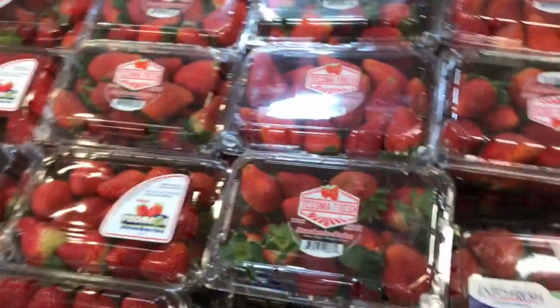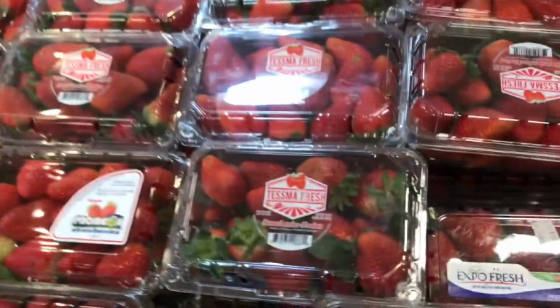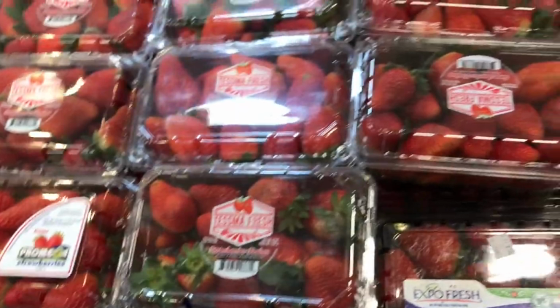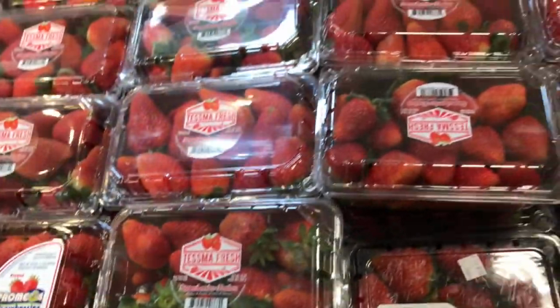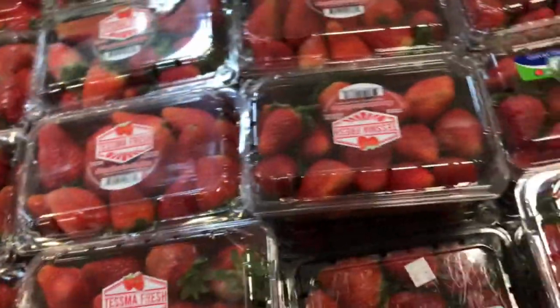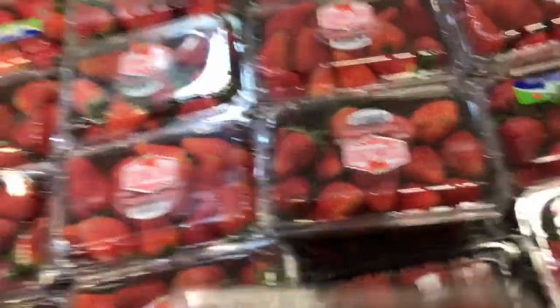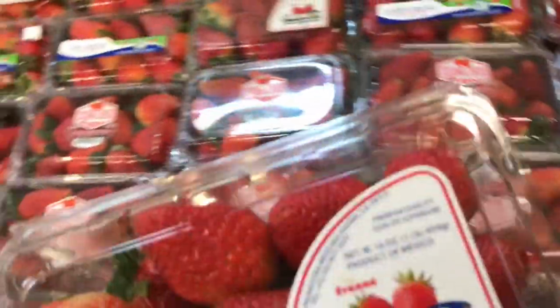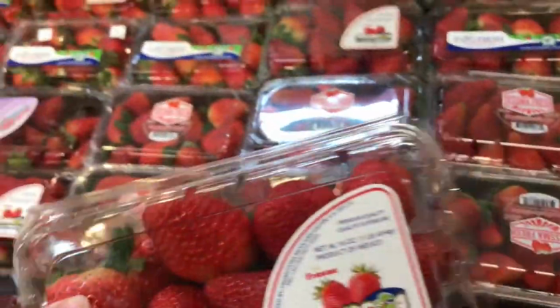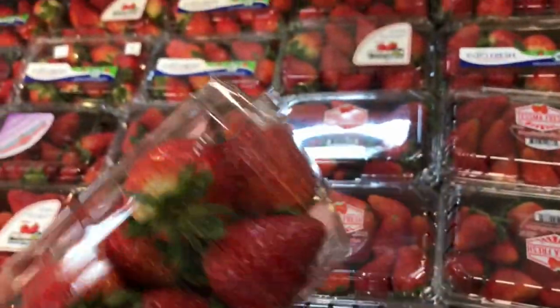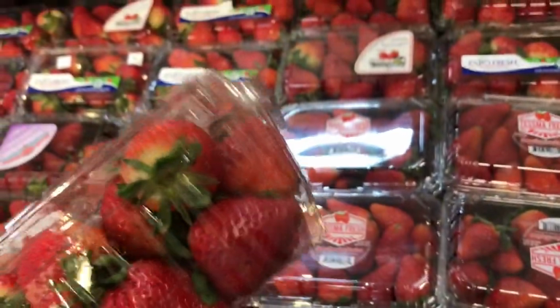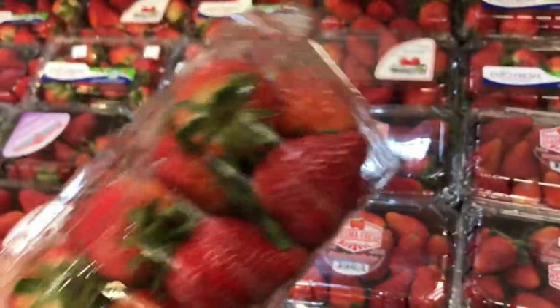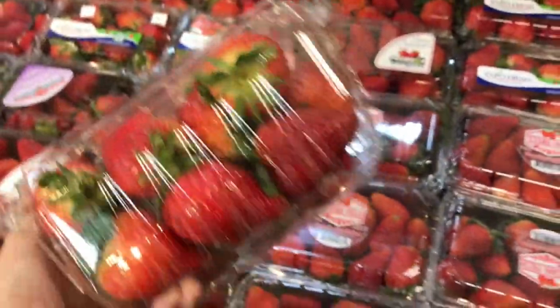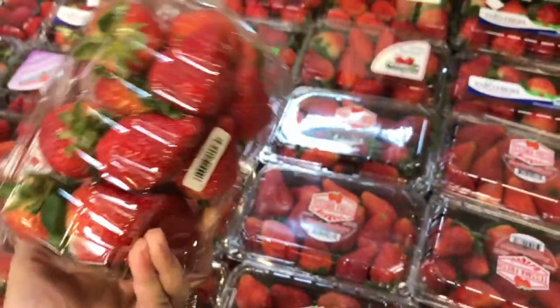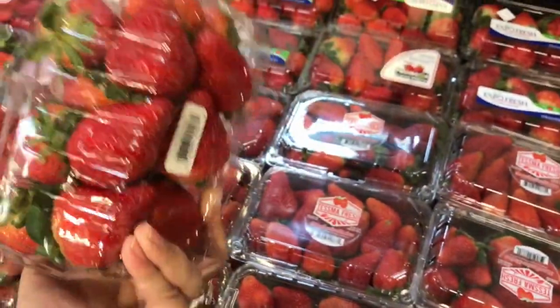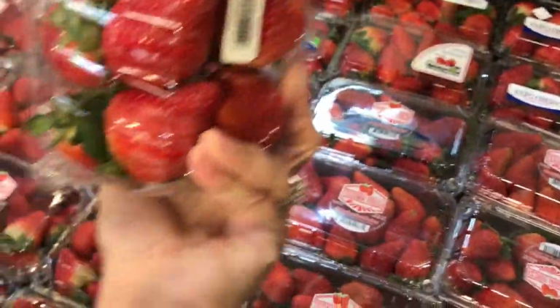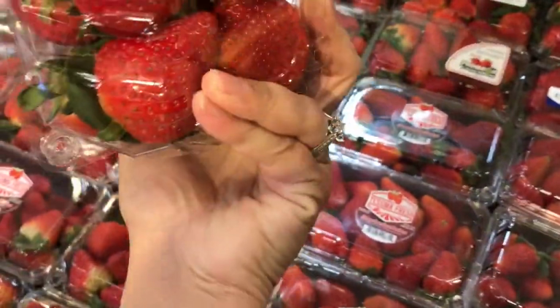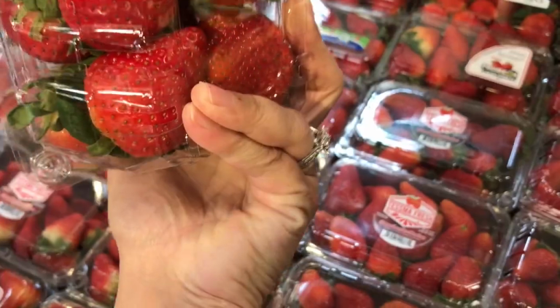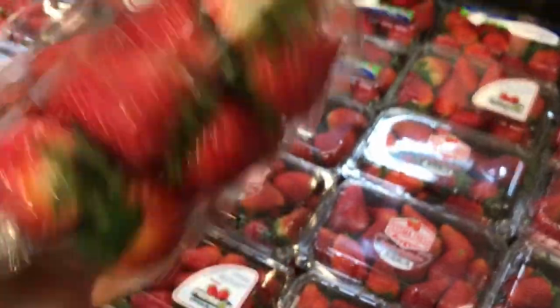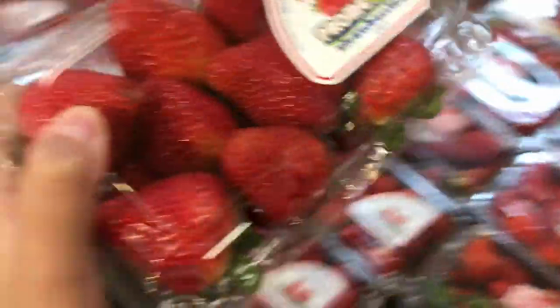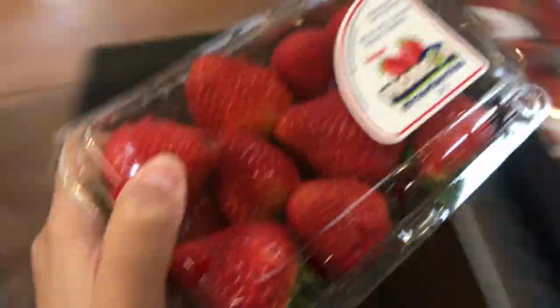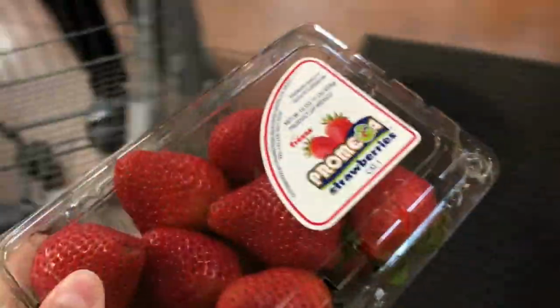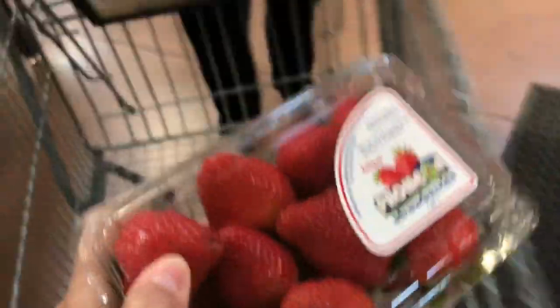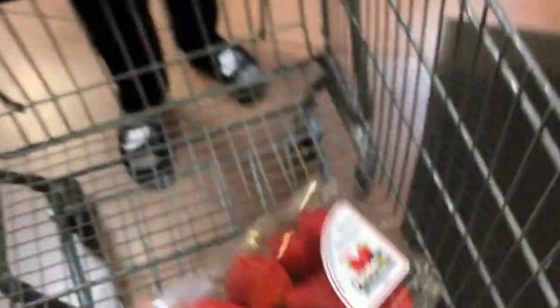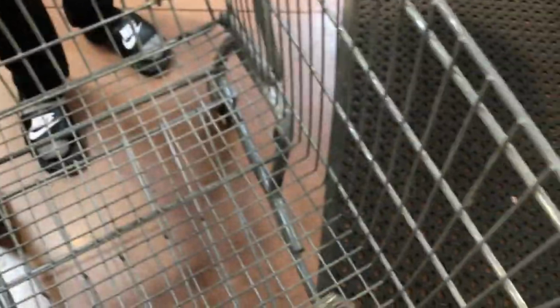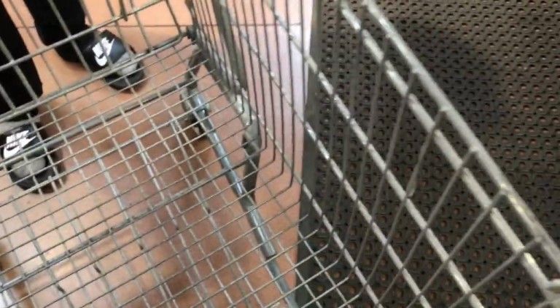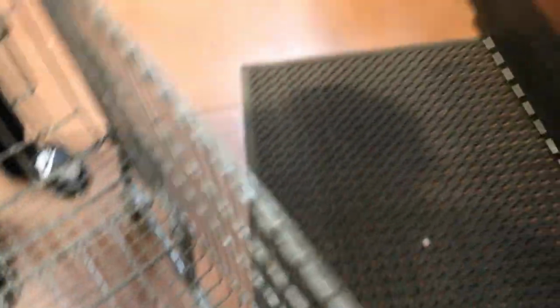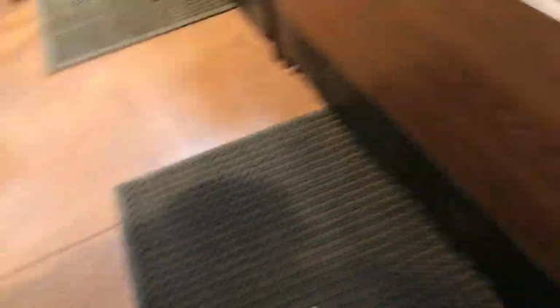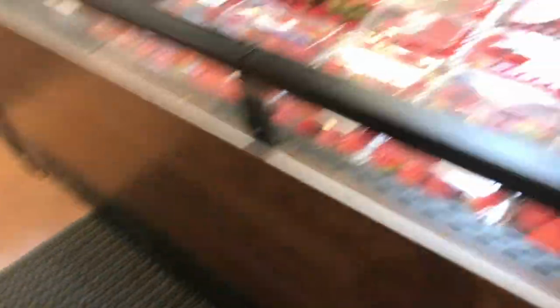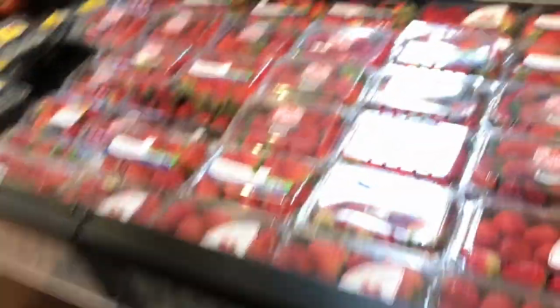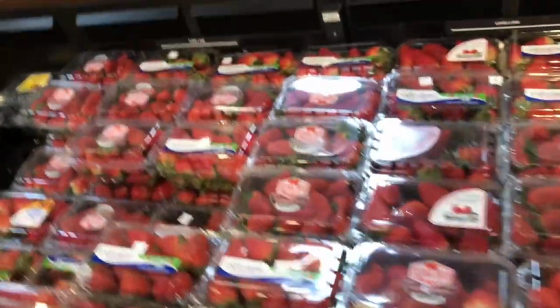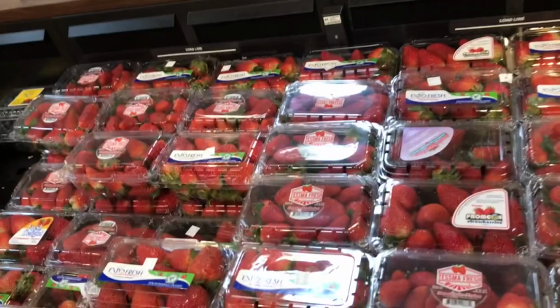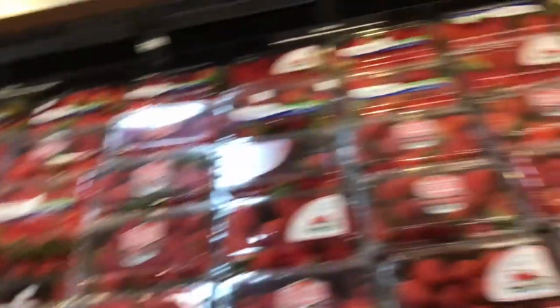I always like to begin my grocery shopping in the produce section first and then work my way along to each of the aisles.